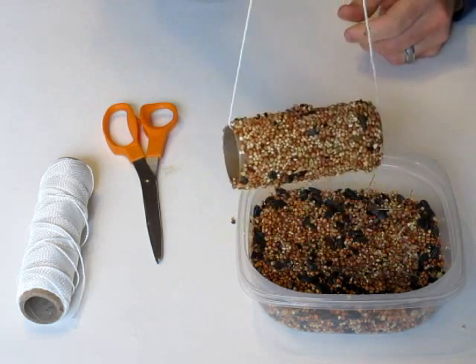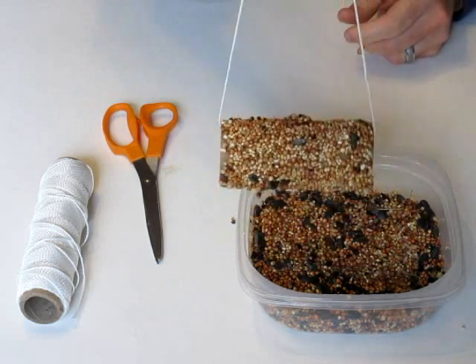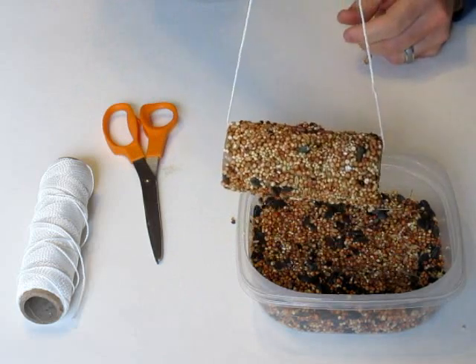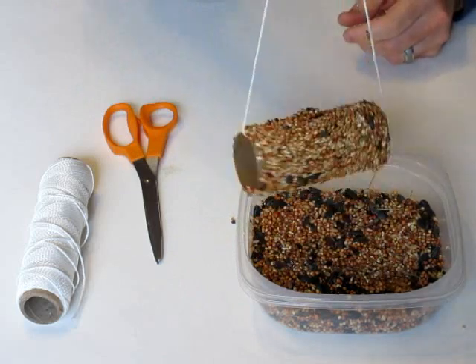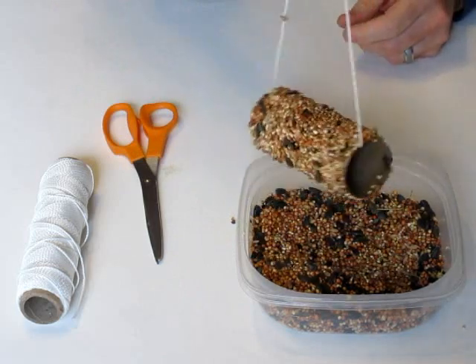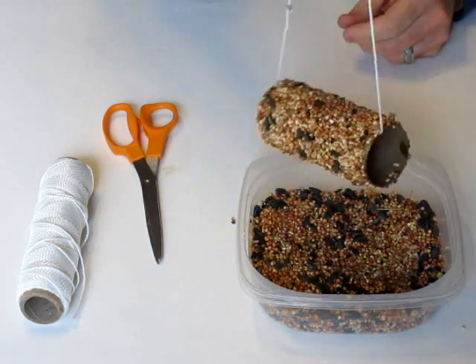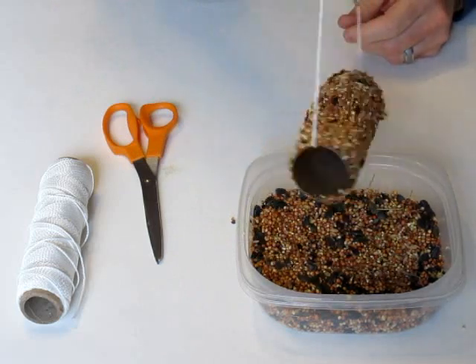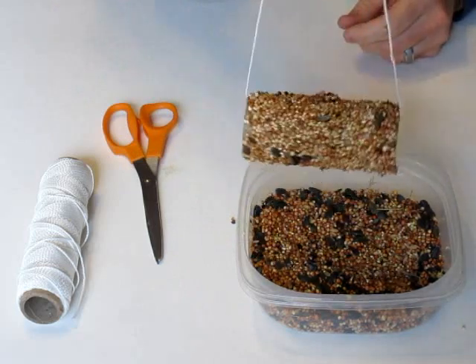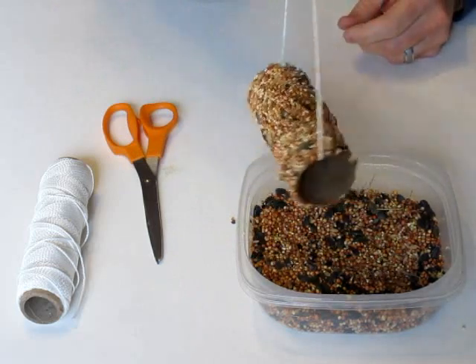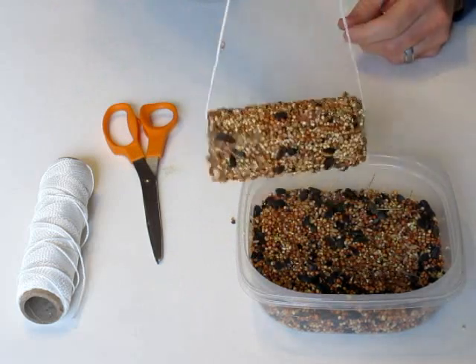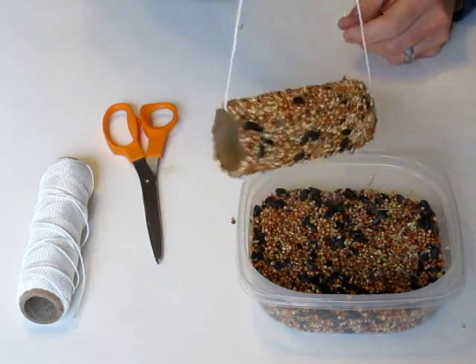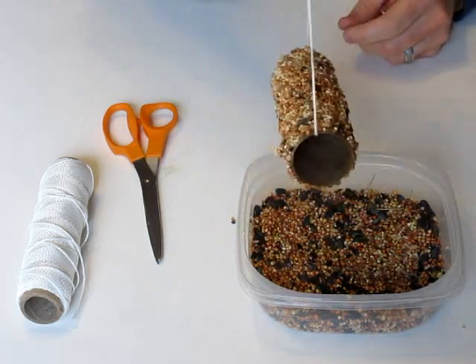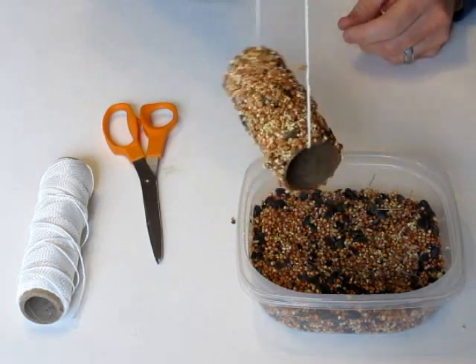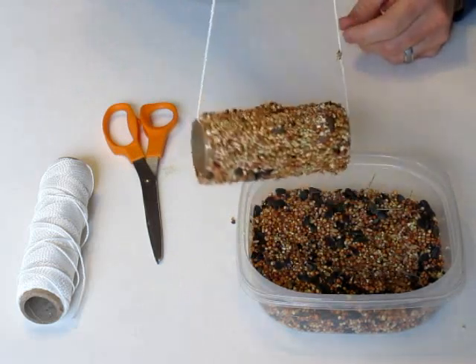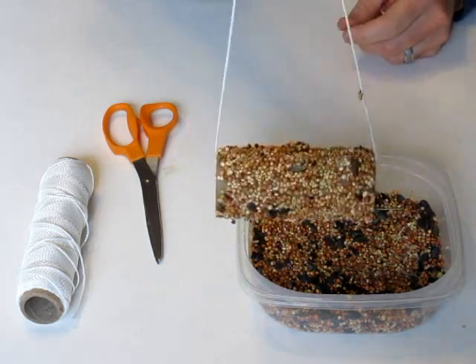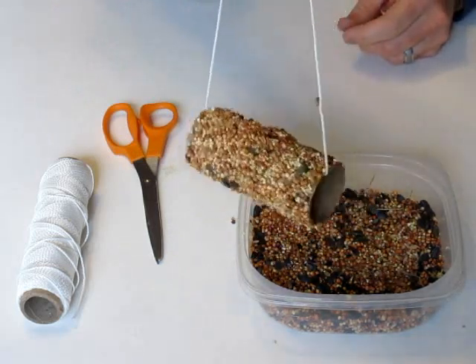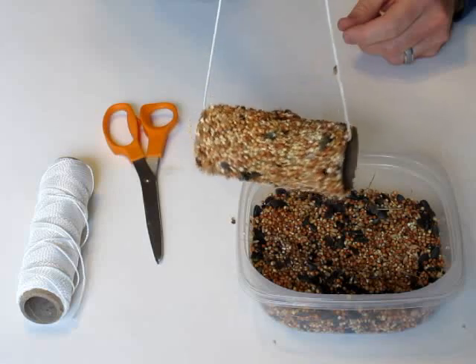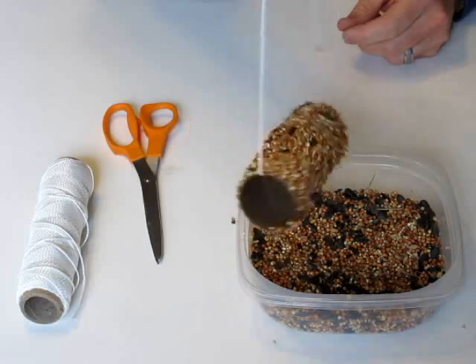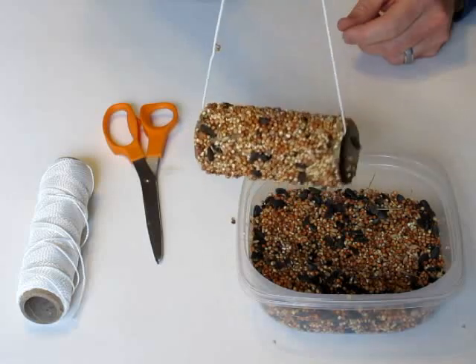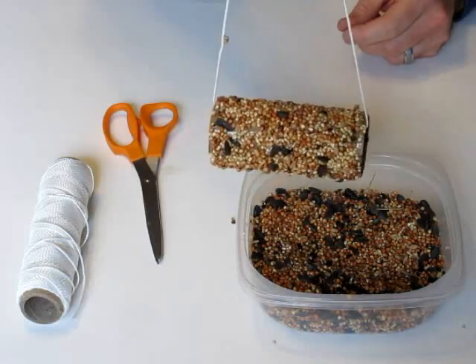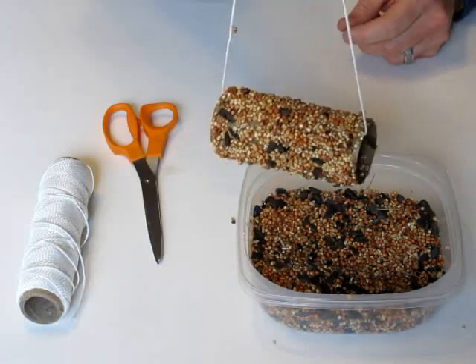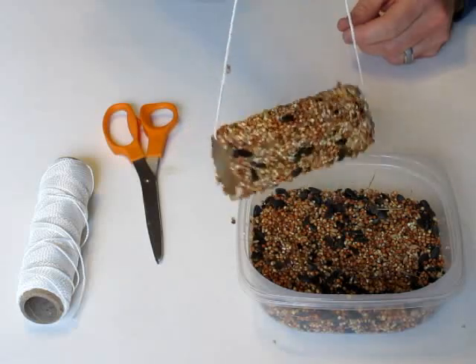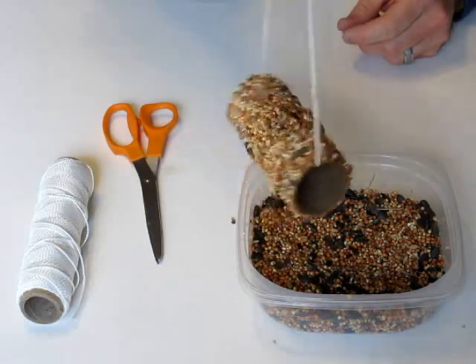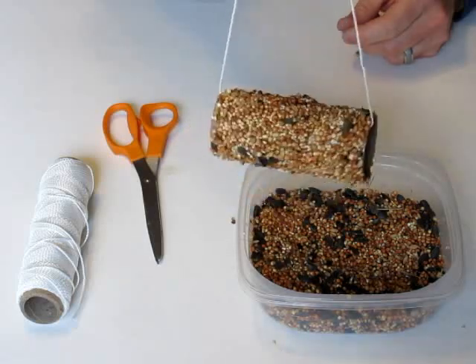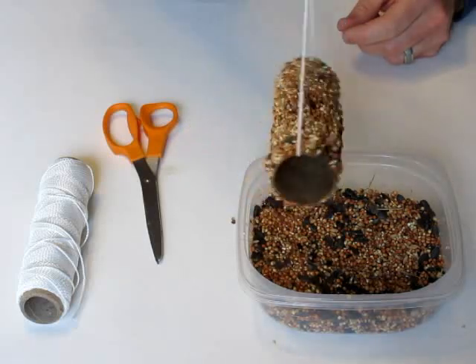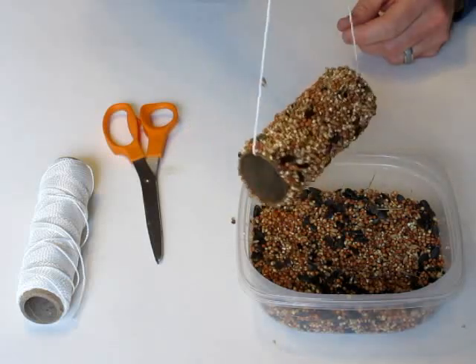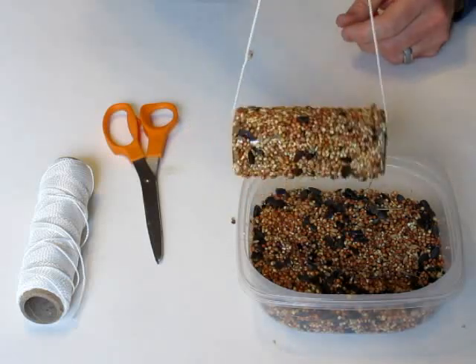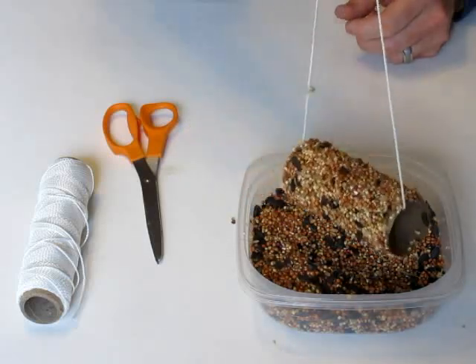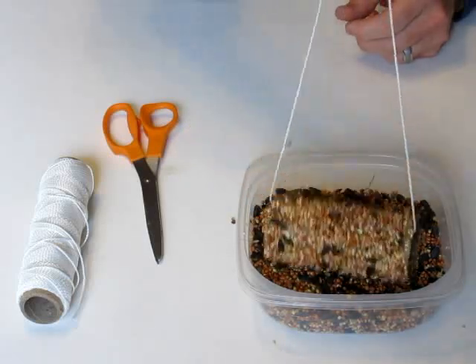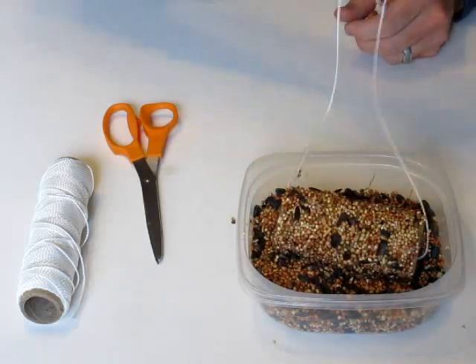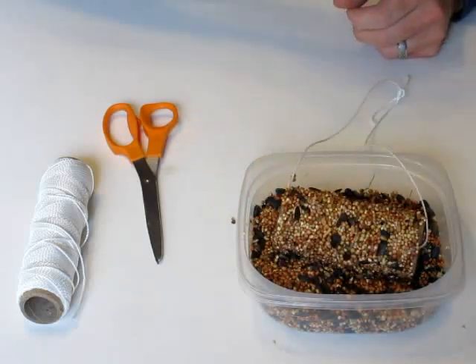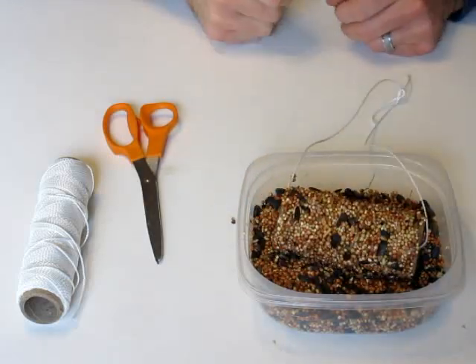And there you go. You can take it outside and put it on any tree or table or wherever you can hang it from, and you have your simple bird feeder on a toilet paper roll. Have fun making this!